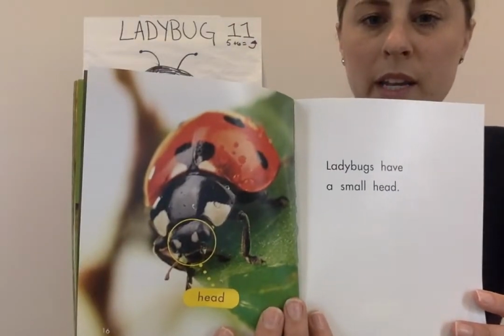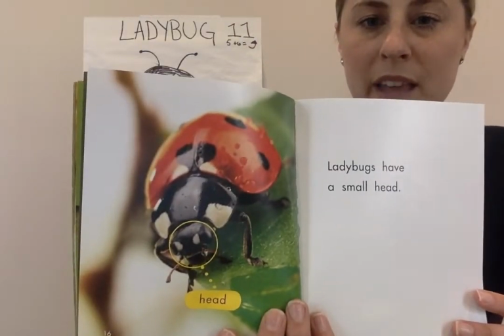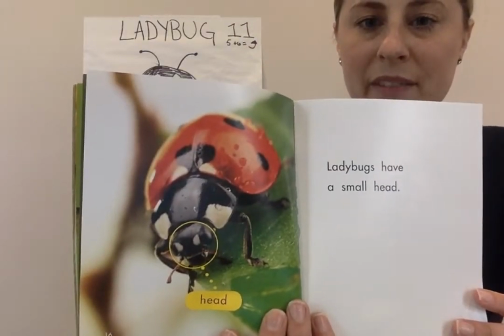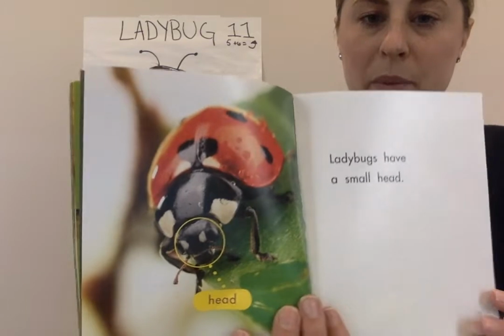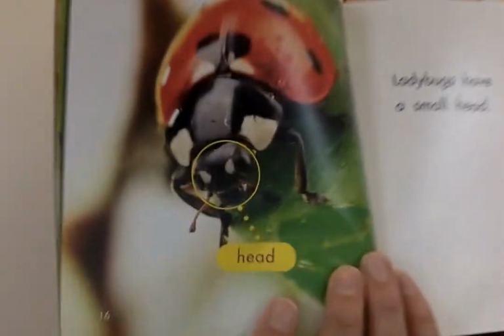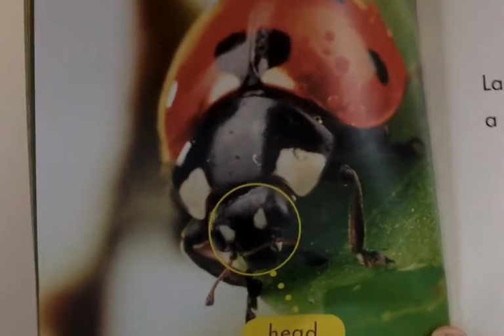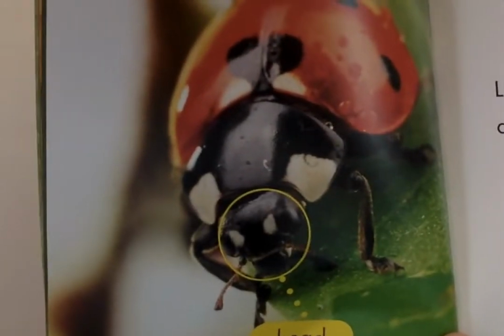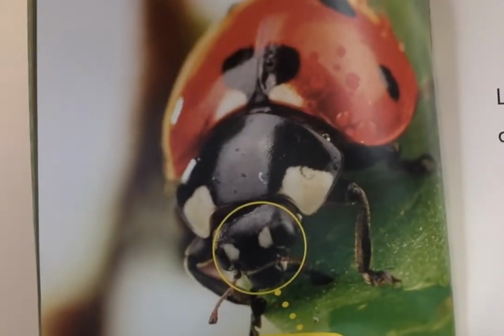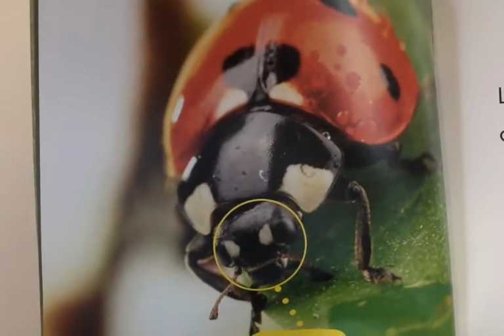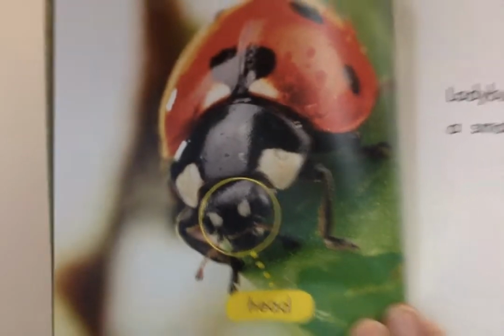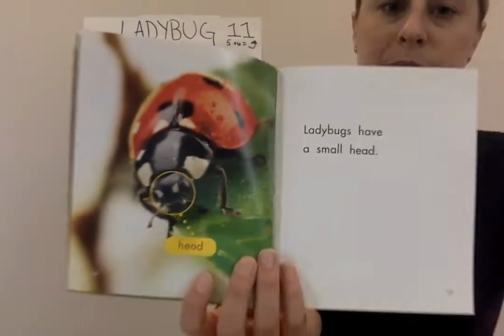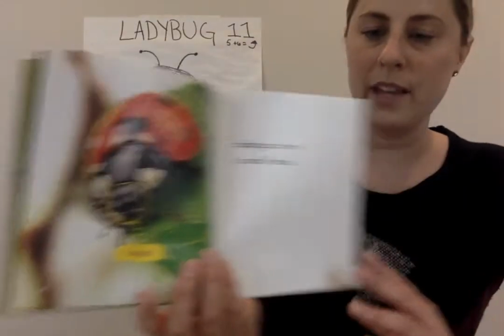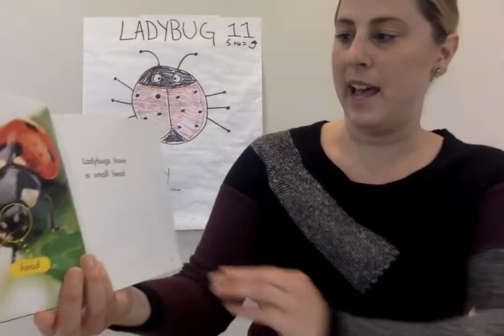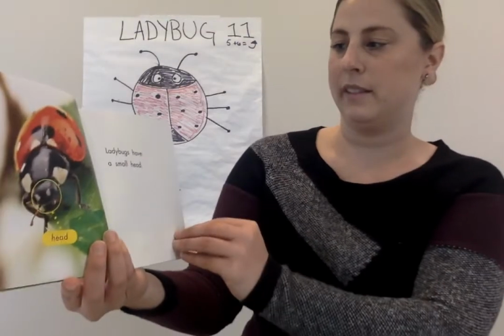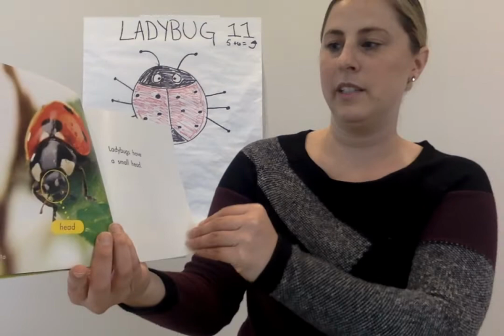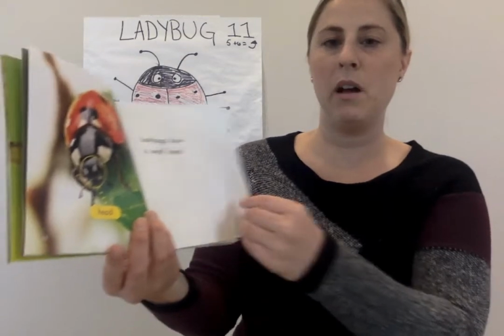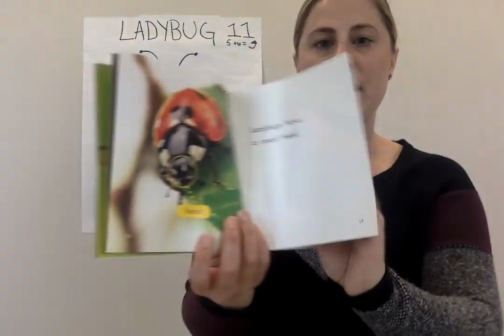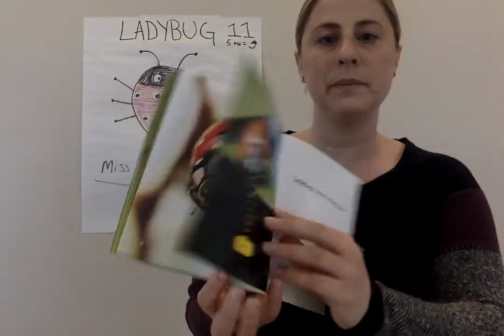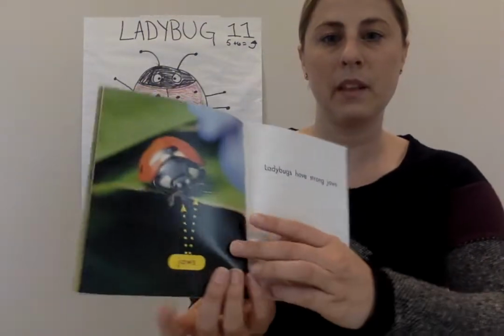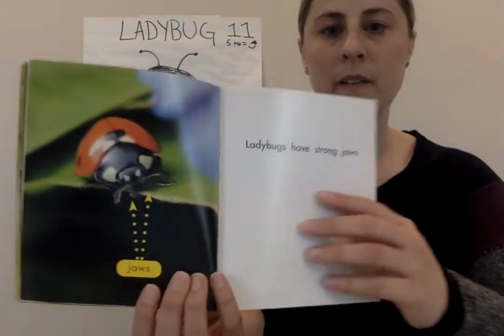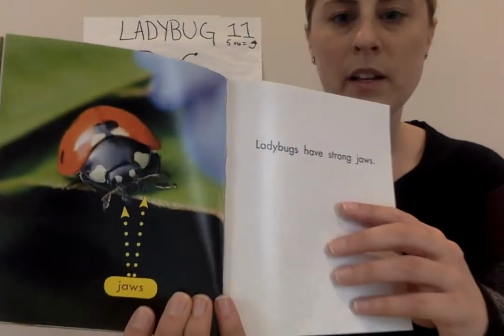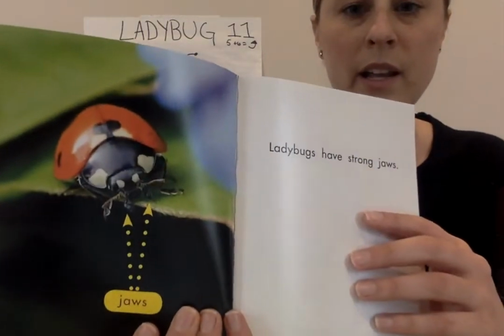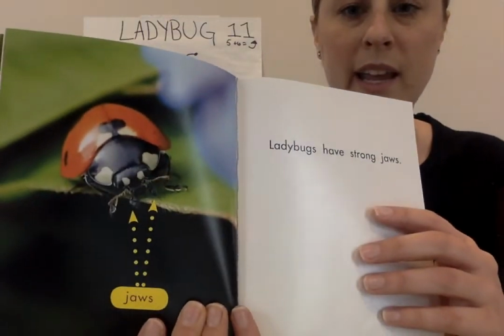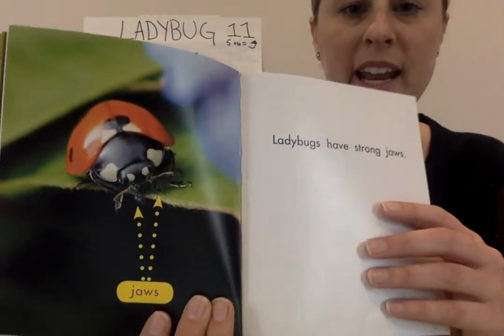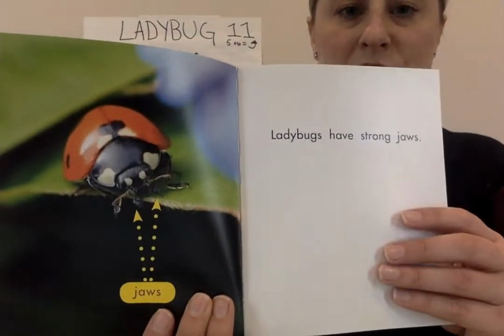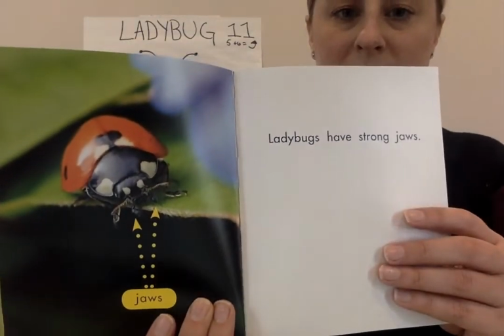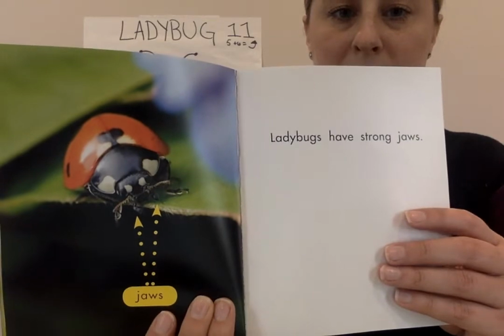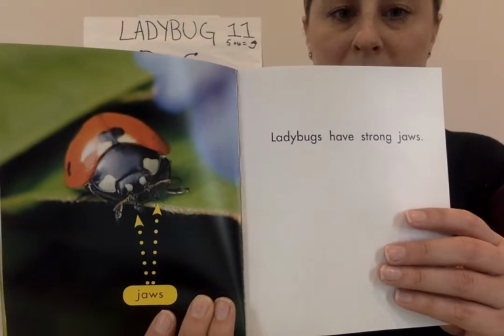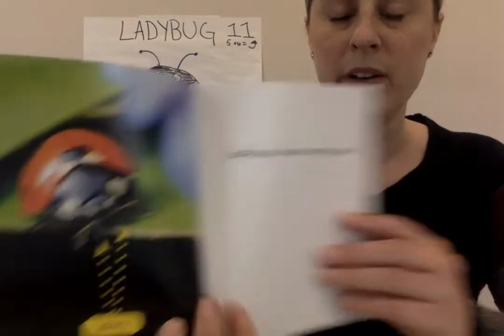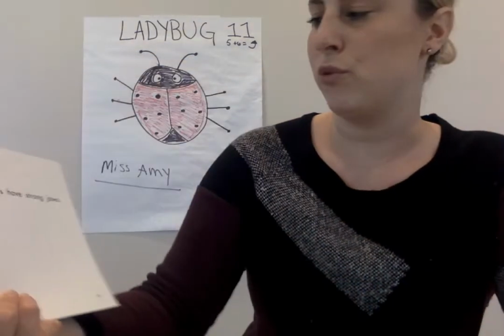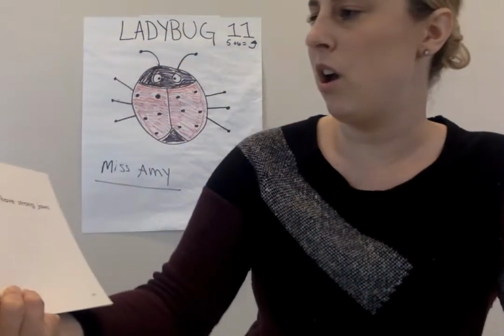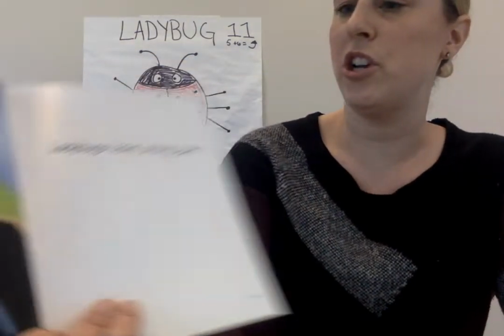Here's the head of the ladybug. Do you see where it's circled? That's the head — that's a small head. And it has jaws. Ladybugs have strong jaws.